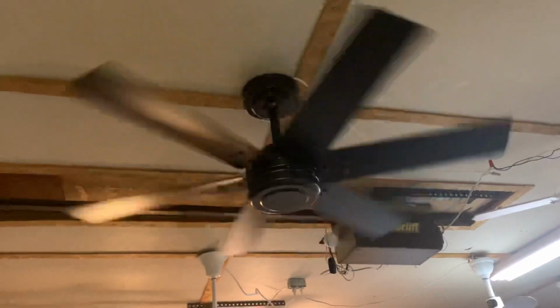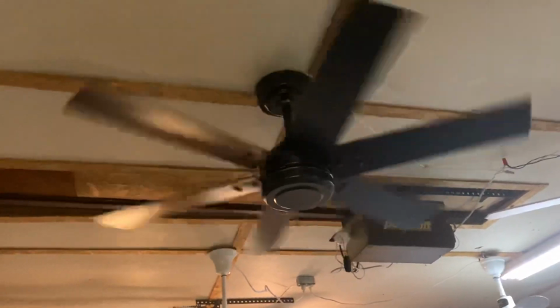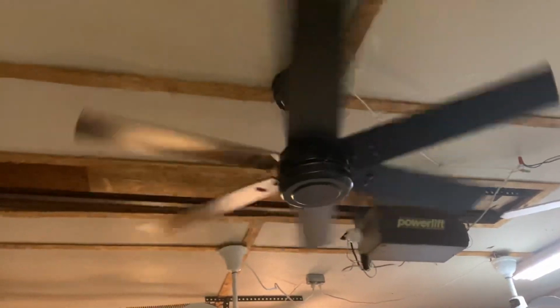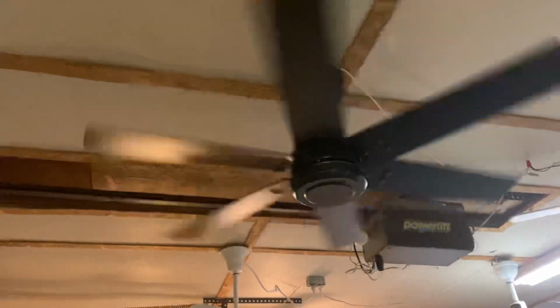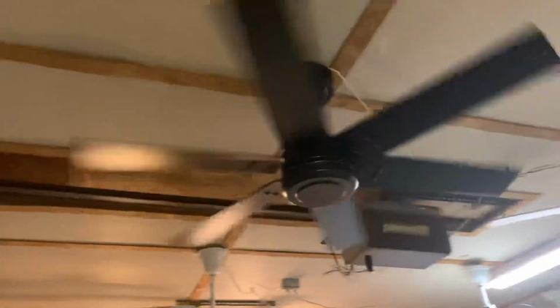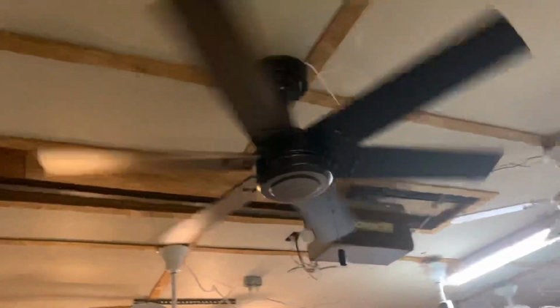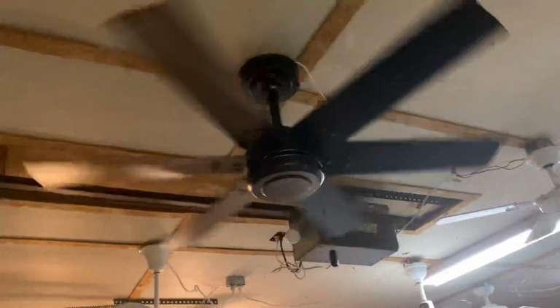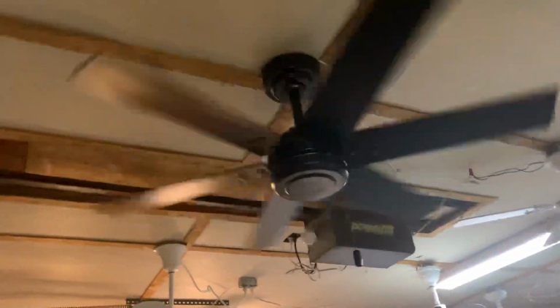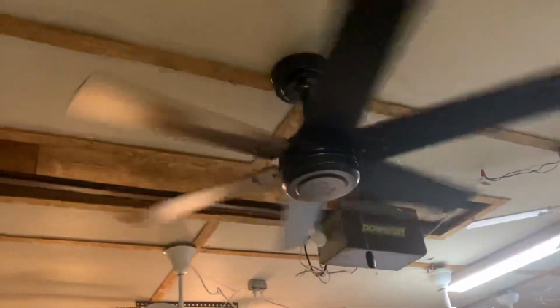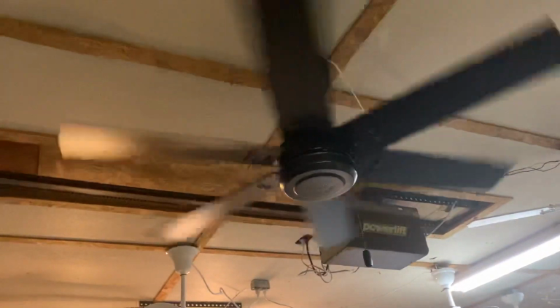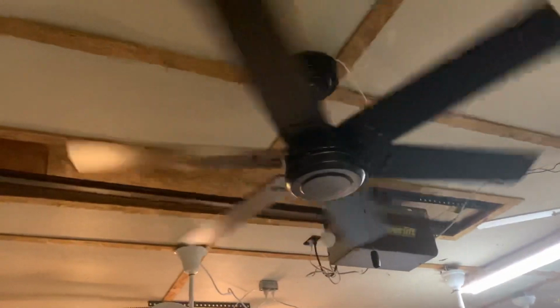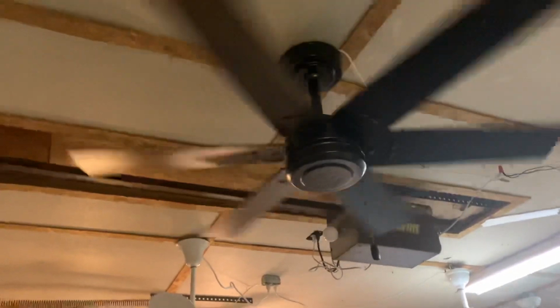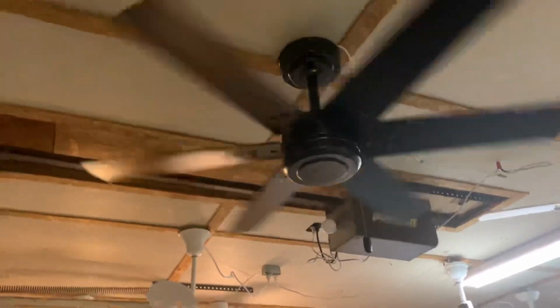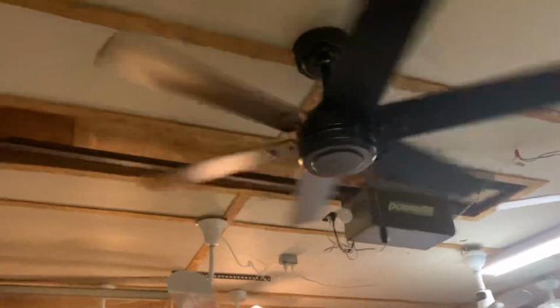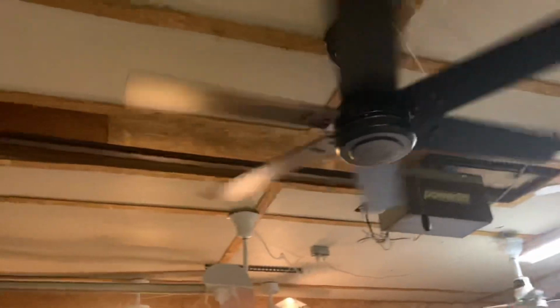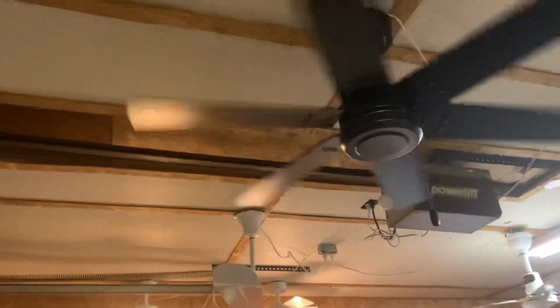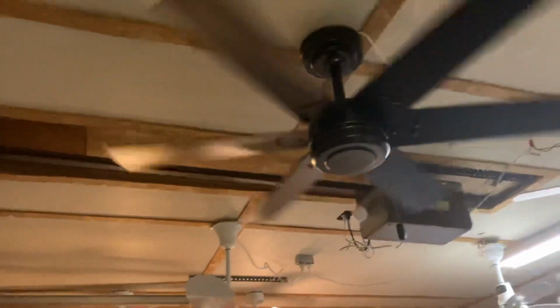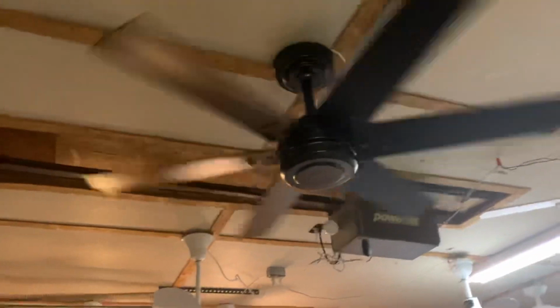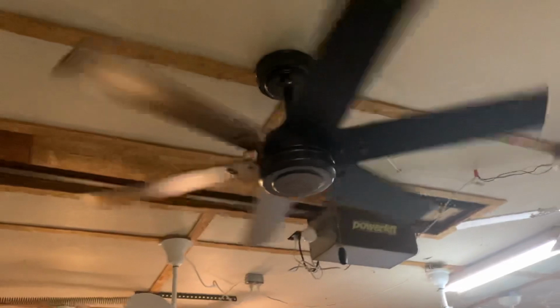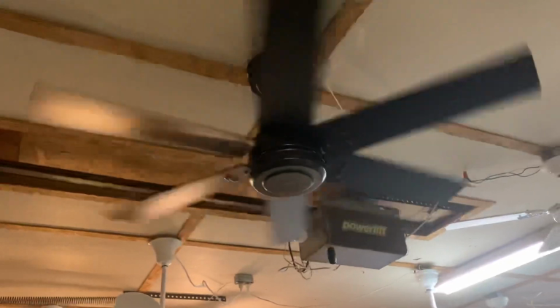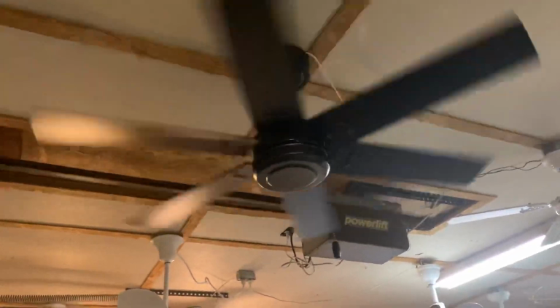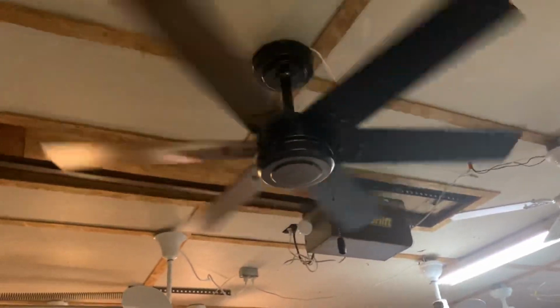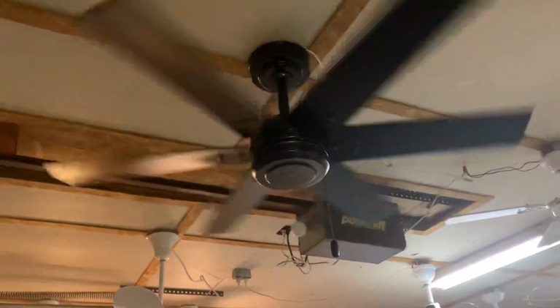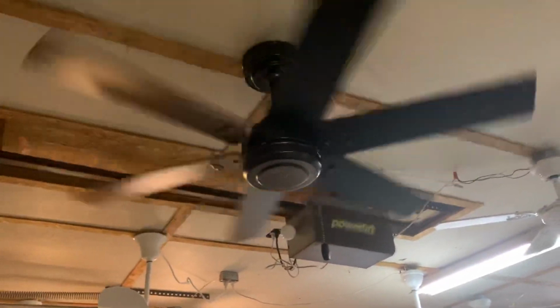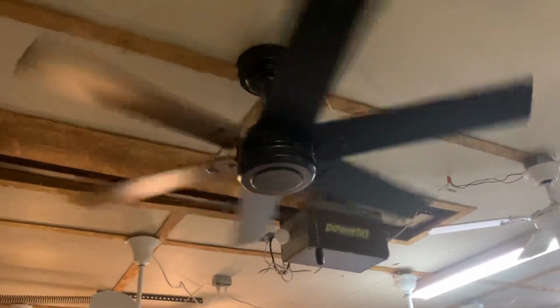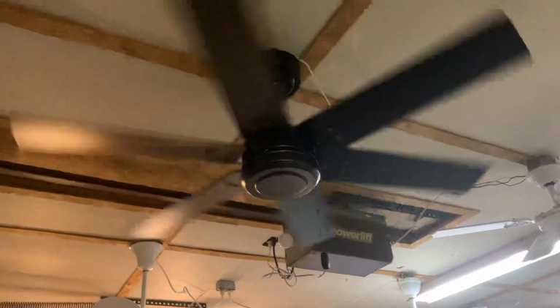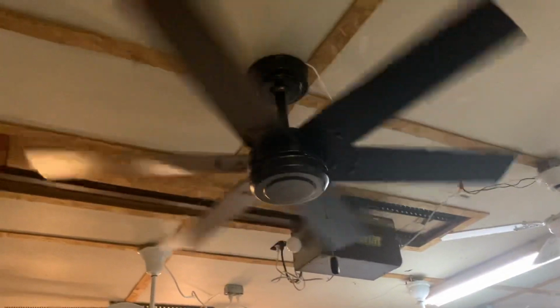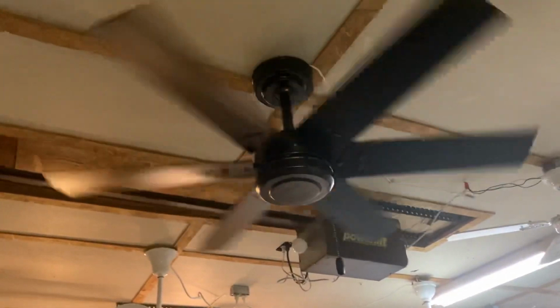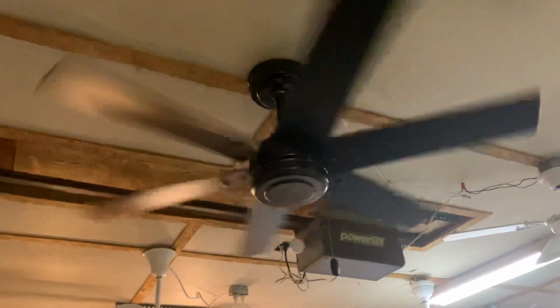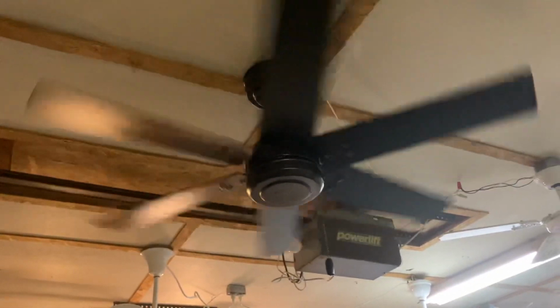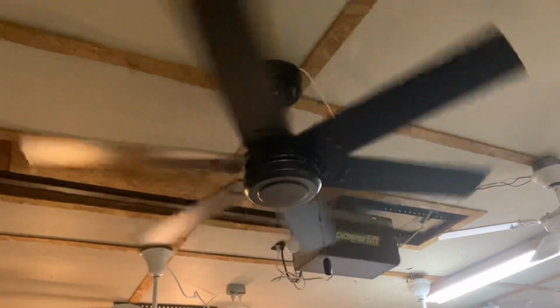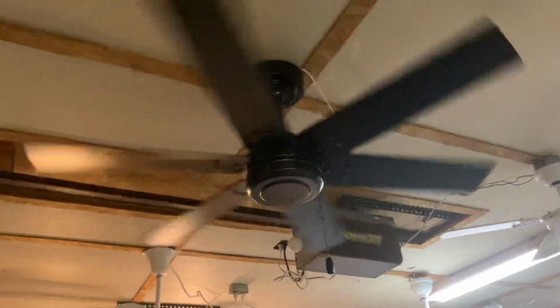I think this fan was damp-rated or wet-rated — I can't remember, I think damp-rated — meaning it has to be on like a covered porch or something like that. Wet-rated means it can be exposed to the elements.